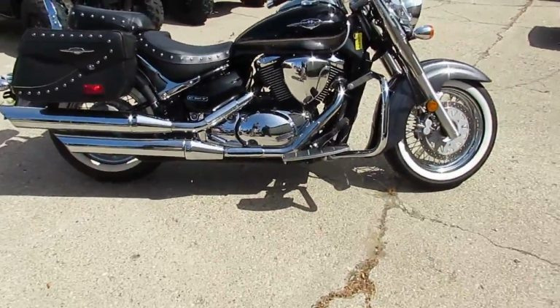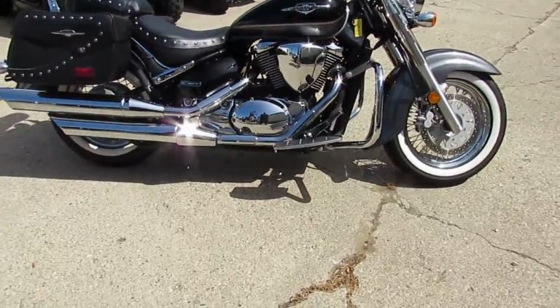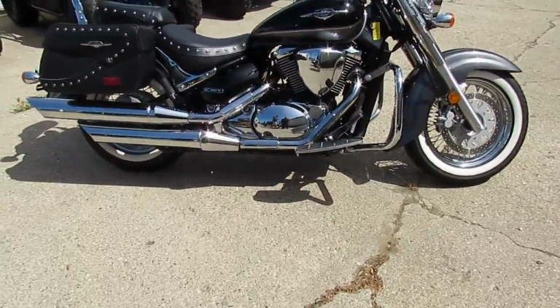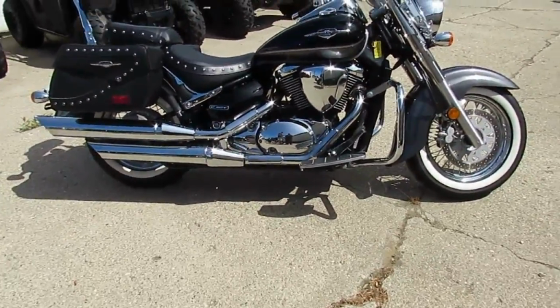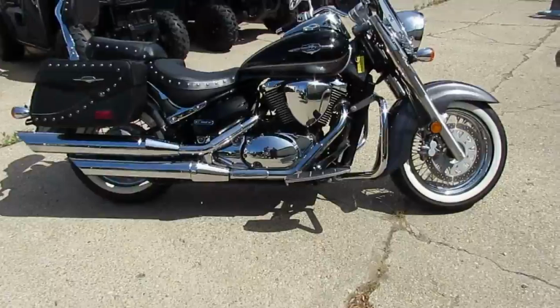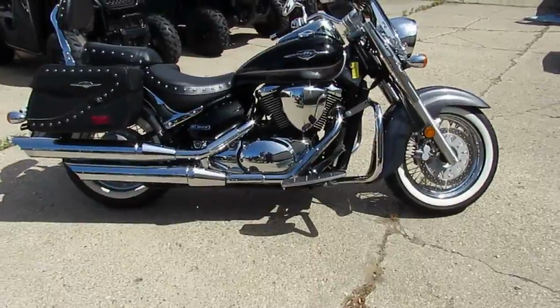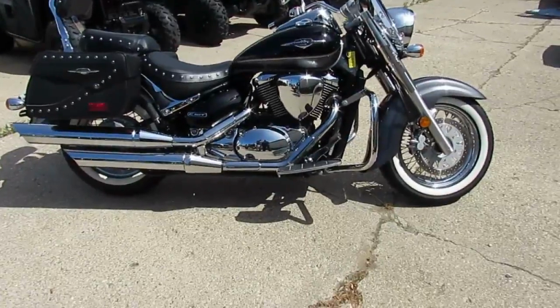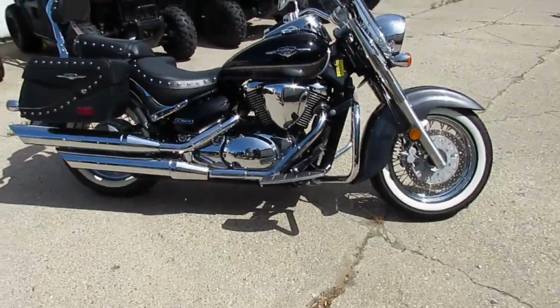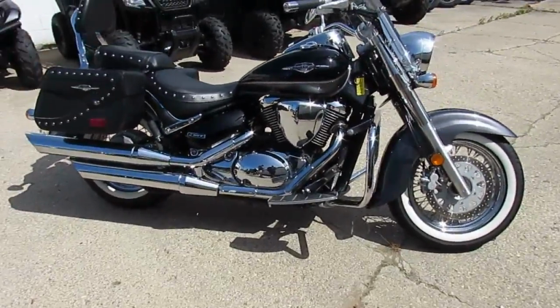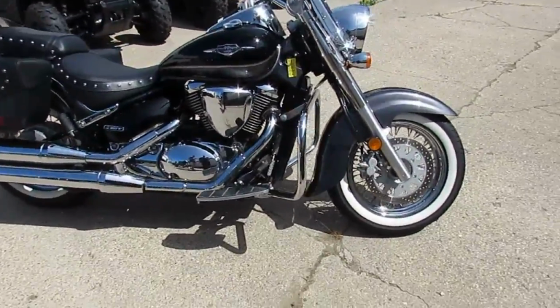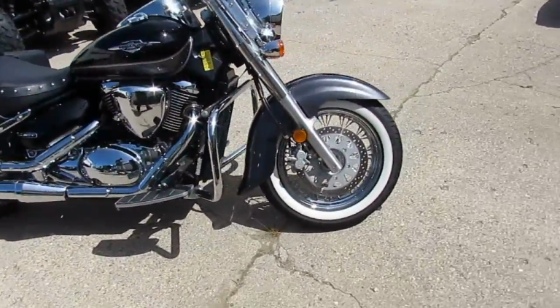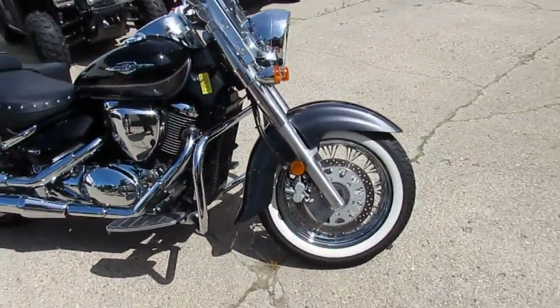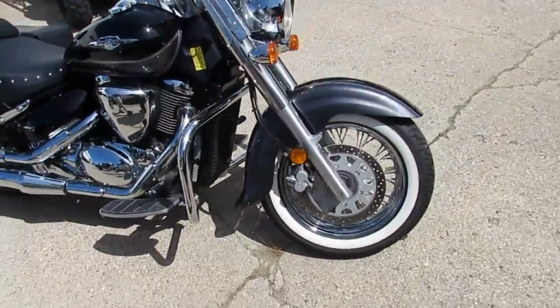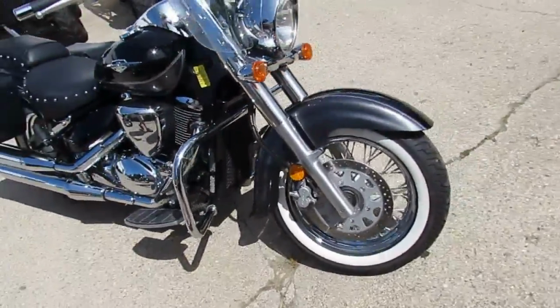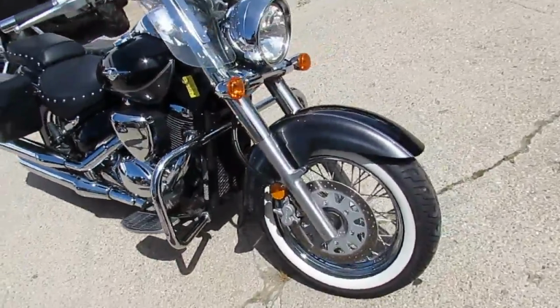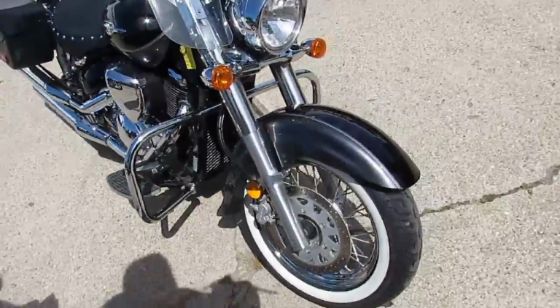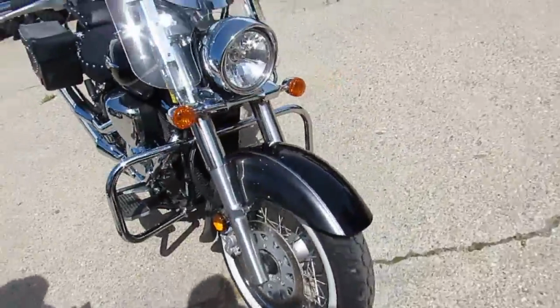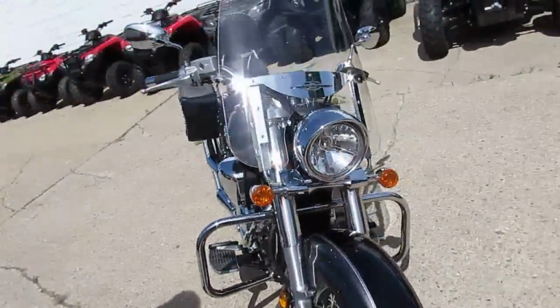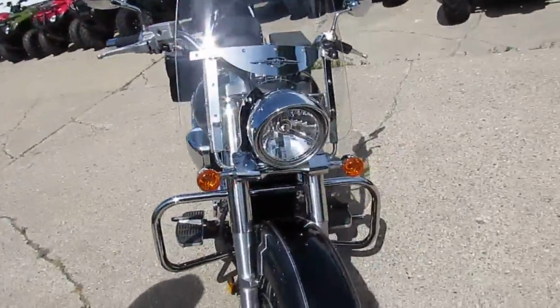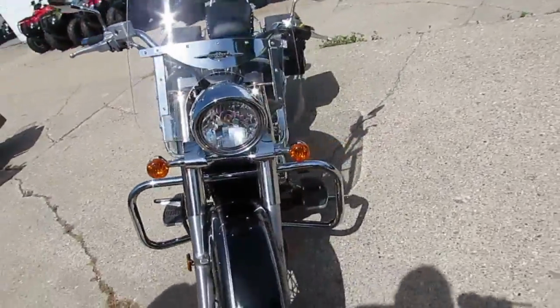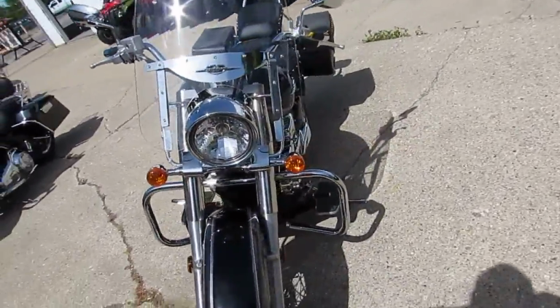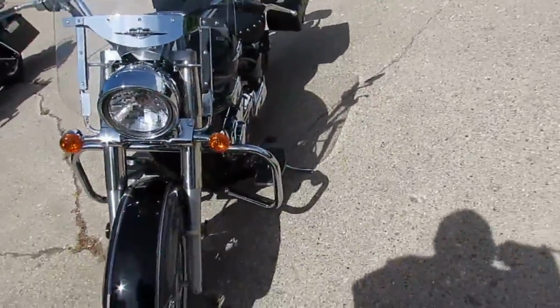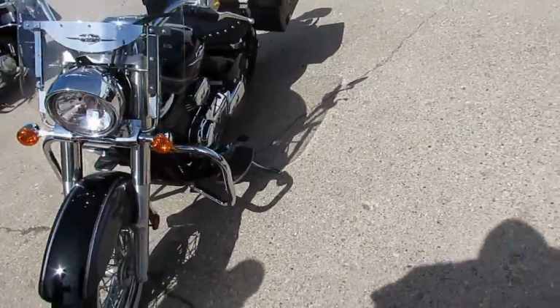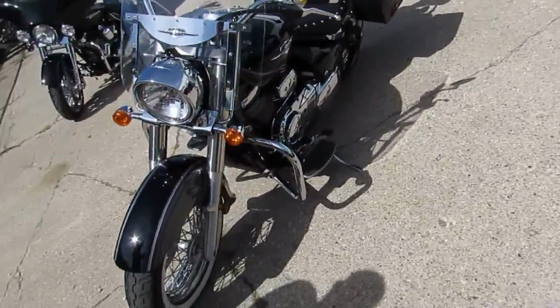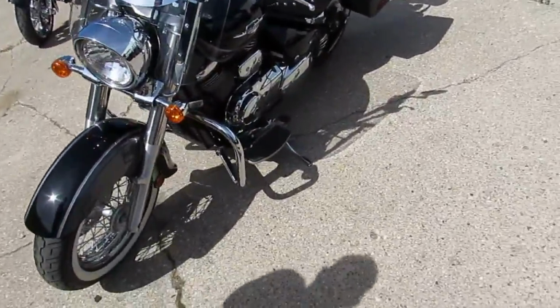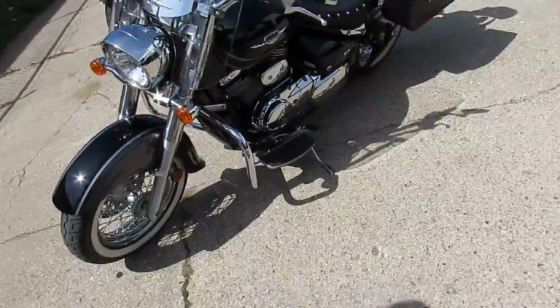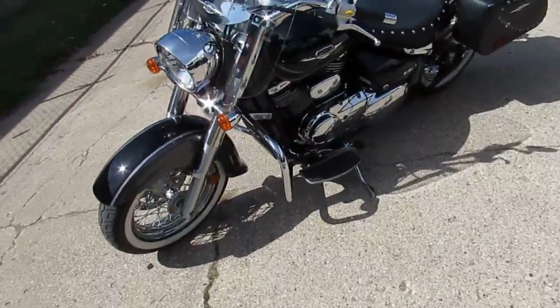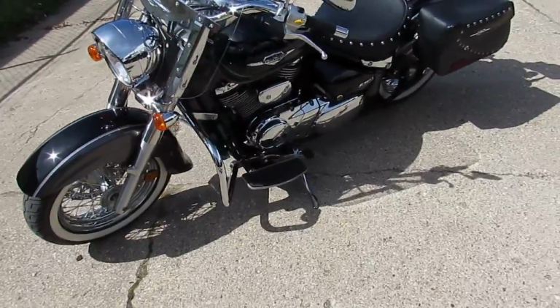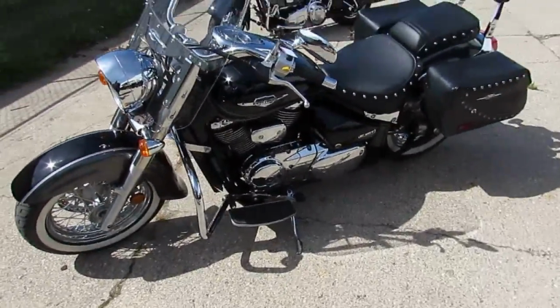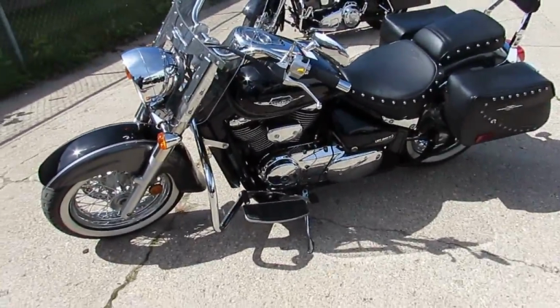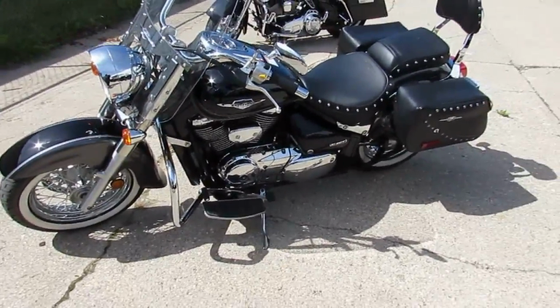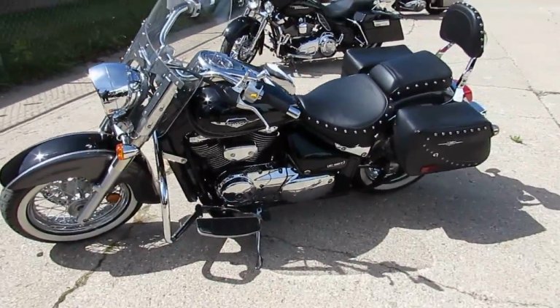So I see it's all loaded up. Tons of chrome. It's got the windshield, backrest, saddlebags. I see it's got floorboards on it. It's got the nice wide white wall tires. There's no disappointments in this one. Chrome laced wheels — the wheels are in great shape, tires are good. Nice-looking bike, guys. Can't go wrong.